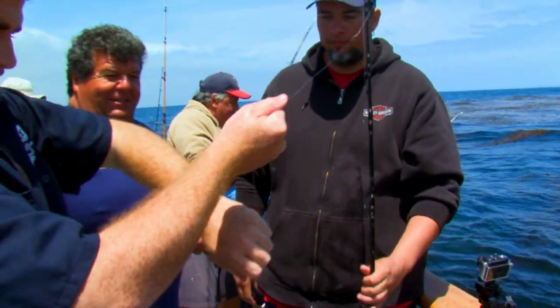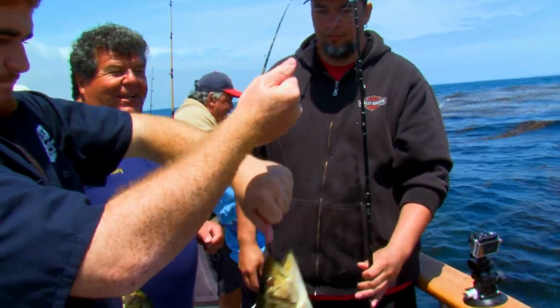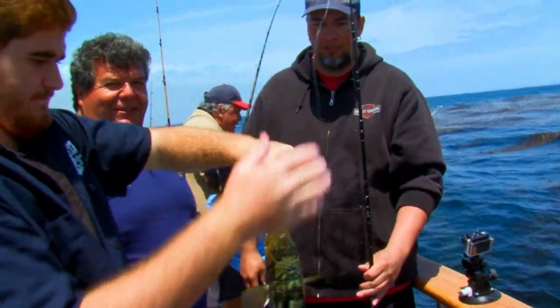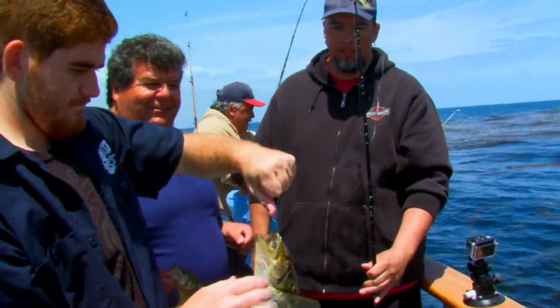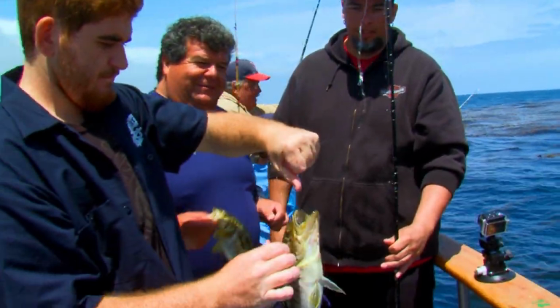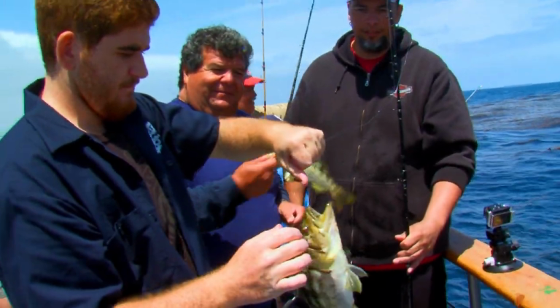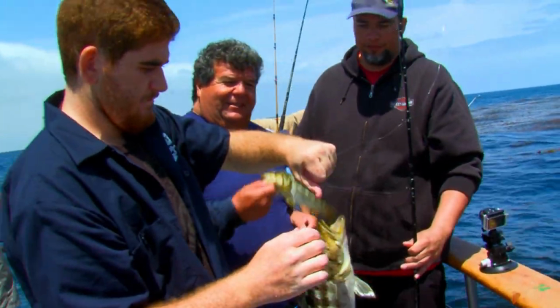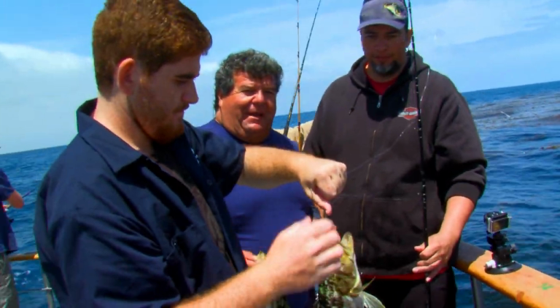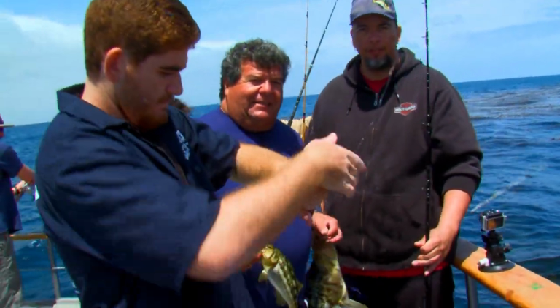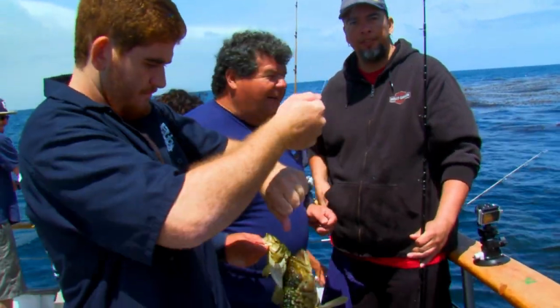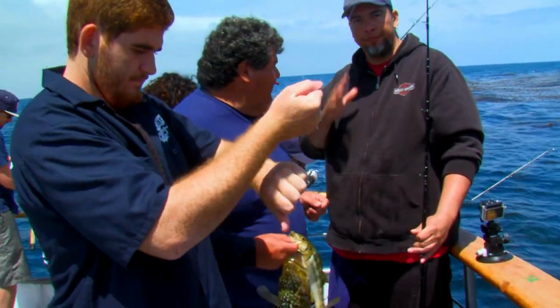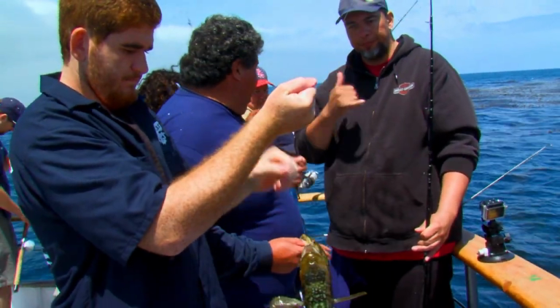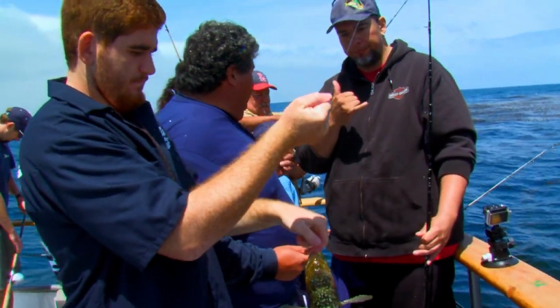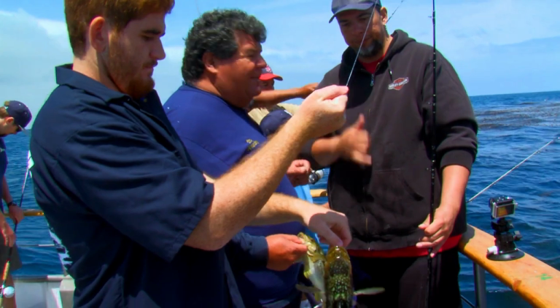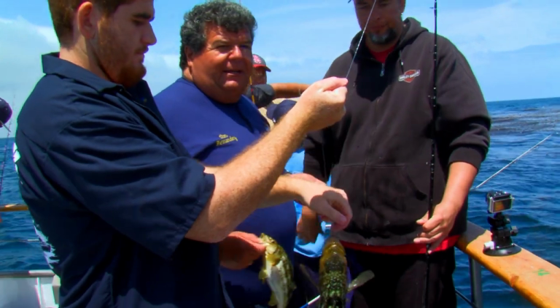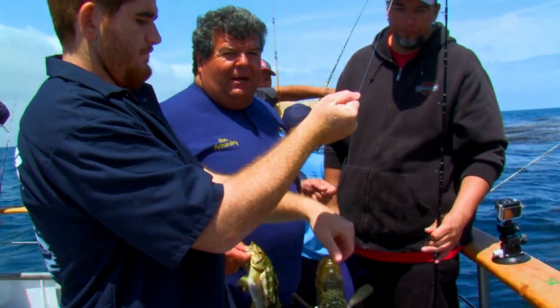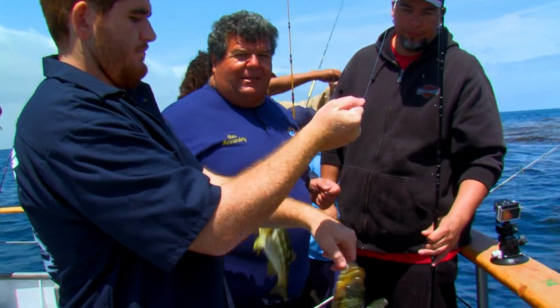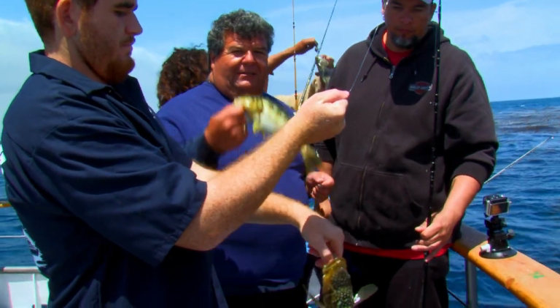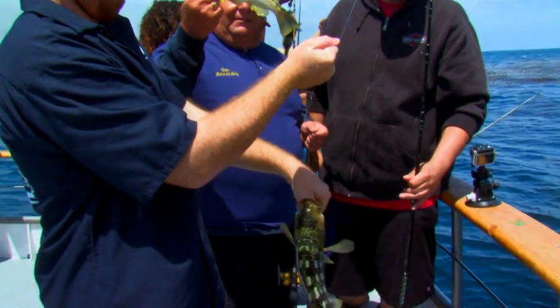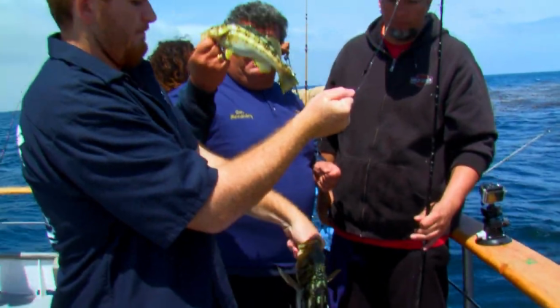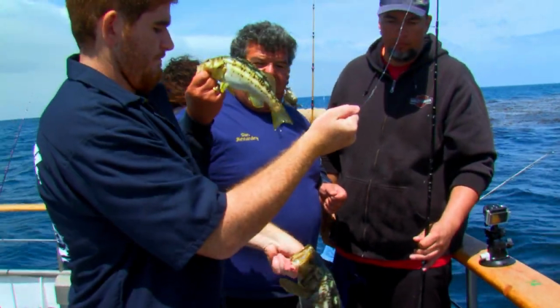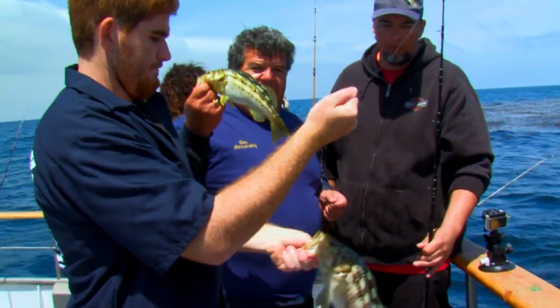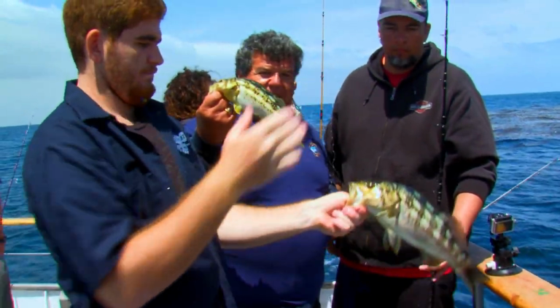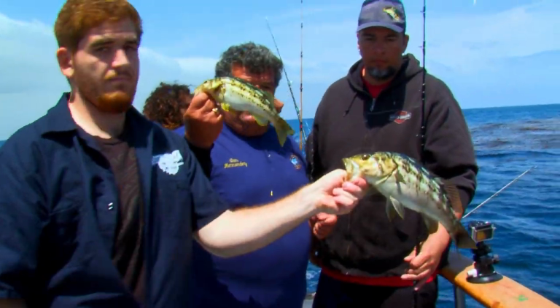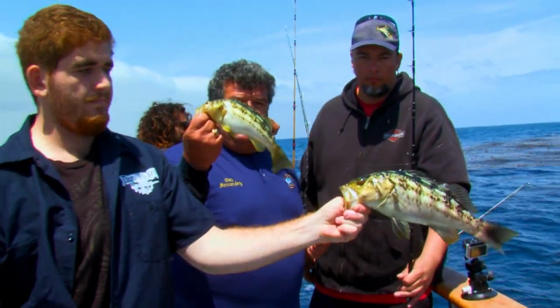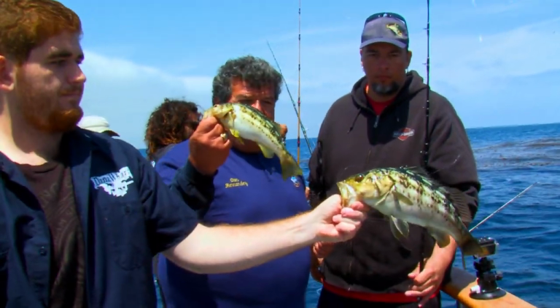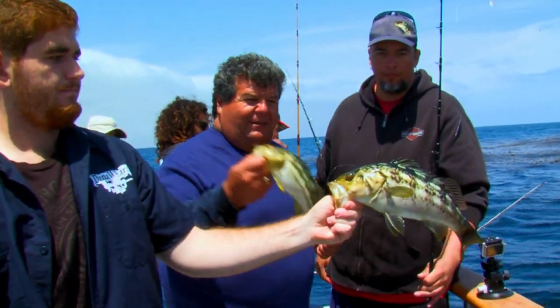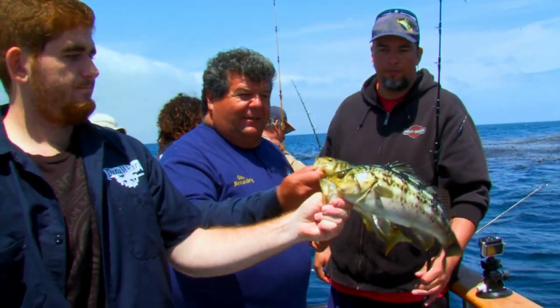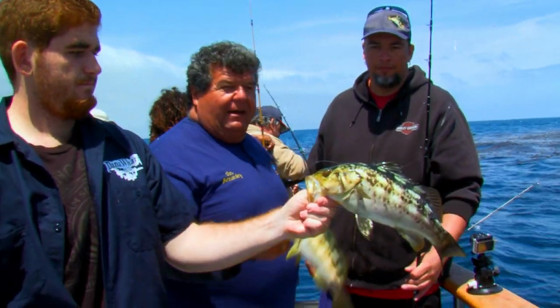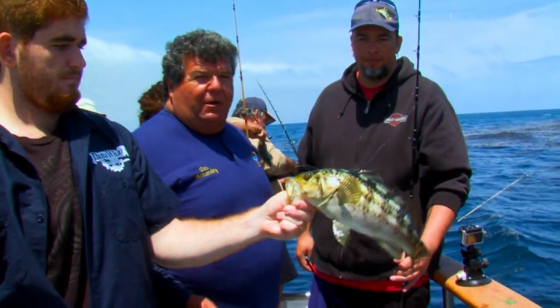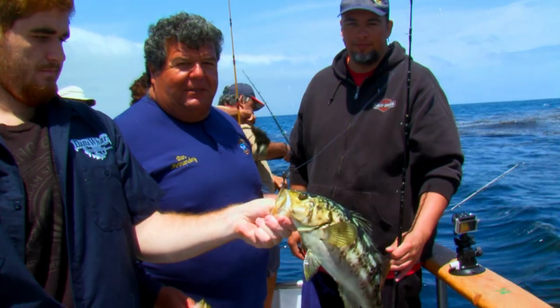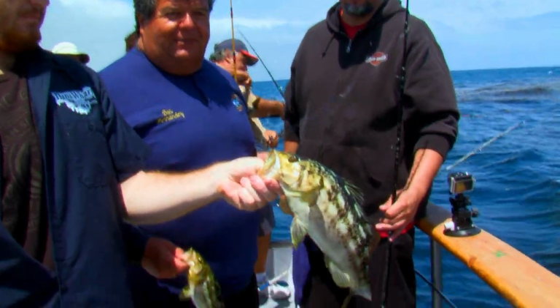Bunch of nice fish. This is Manny — he's got nice fish. There's the sand bass back here Bobby's got. There's my little tiny calico. This one has to go back. That one's probably legal.